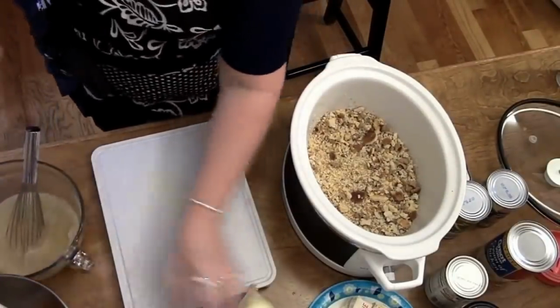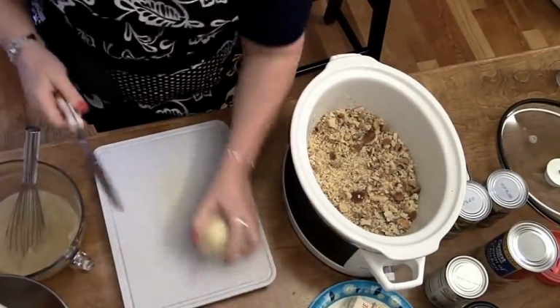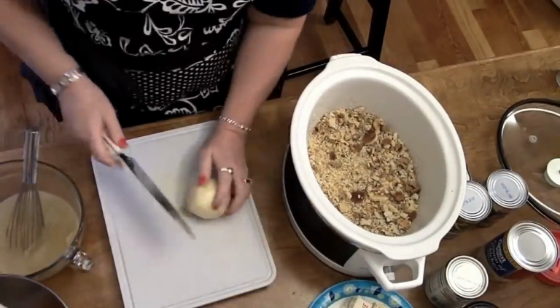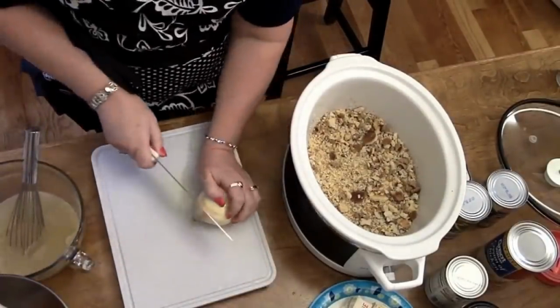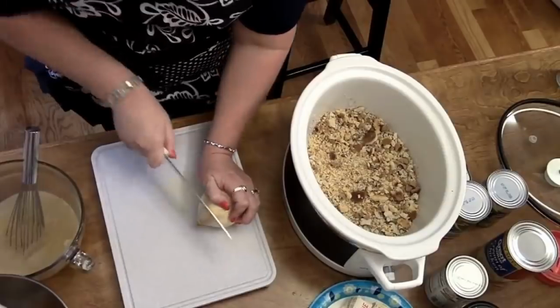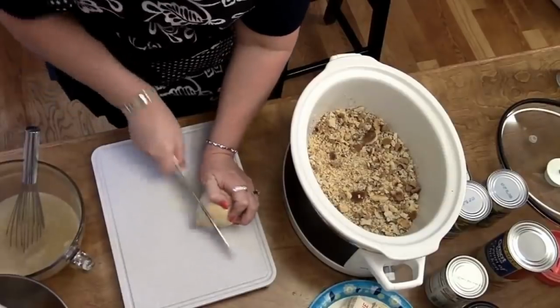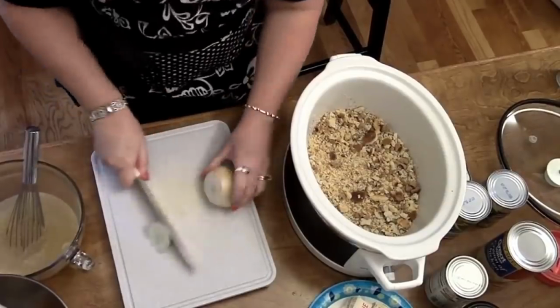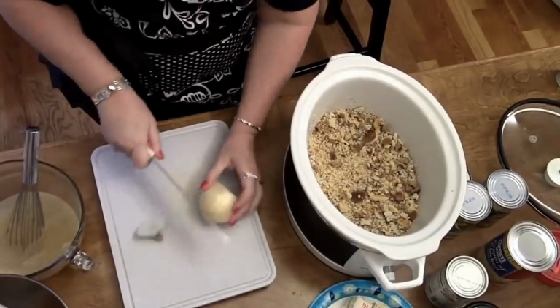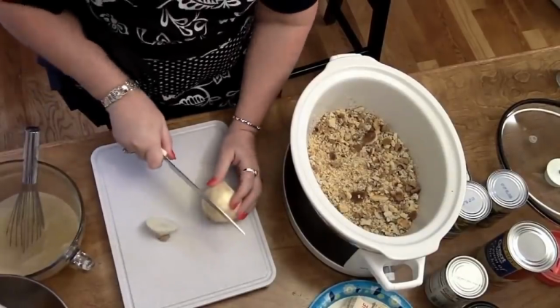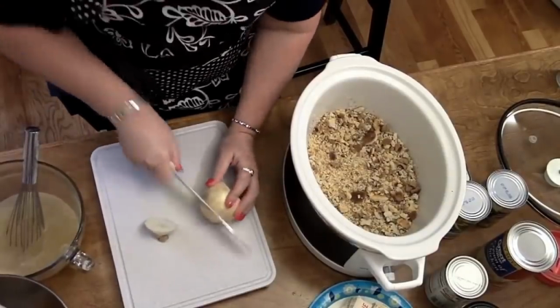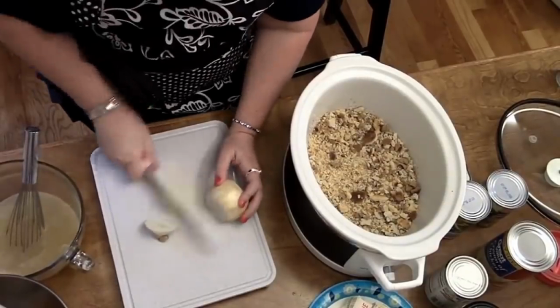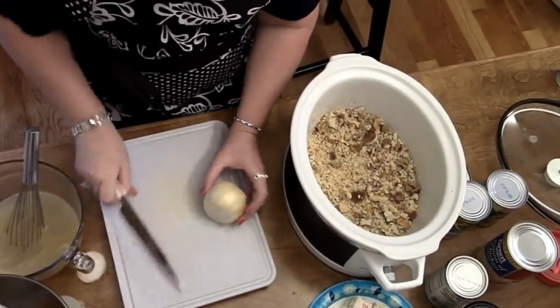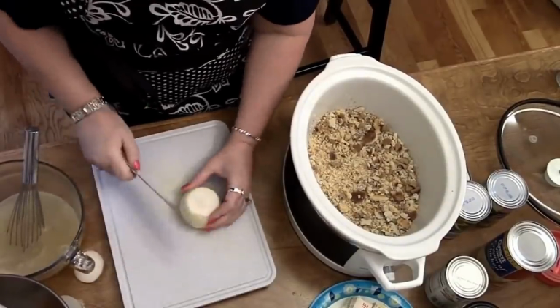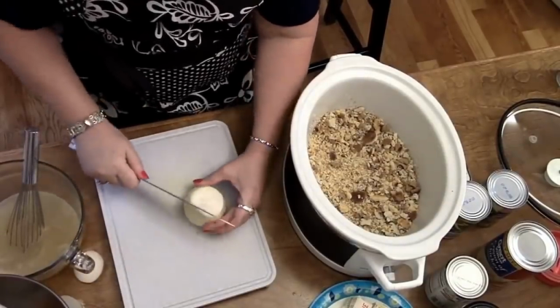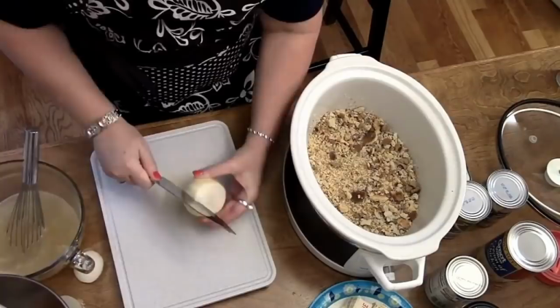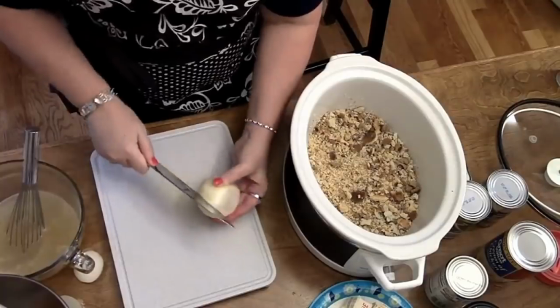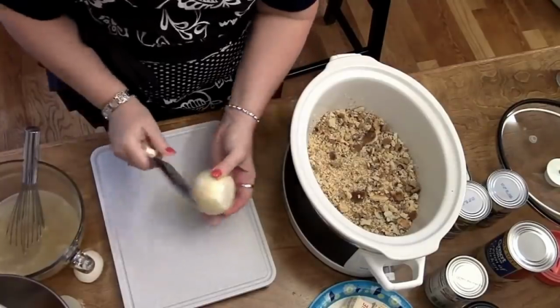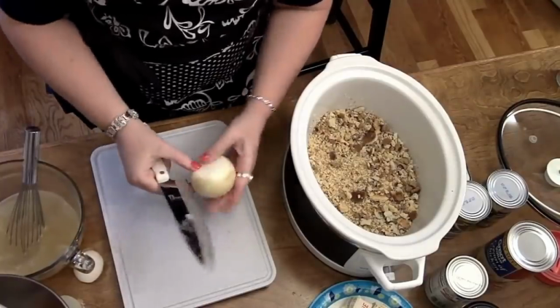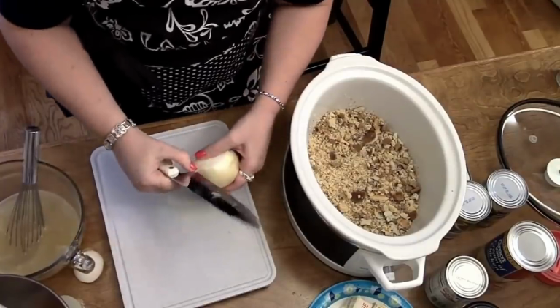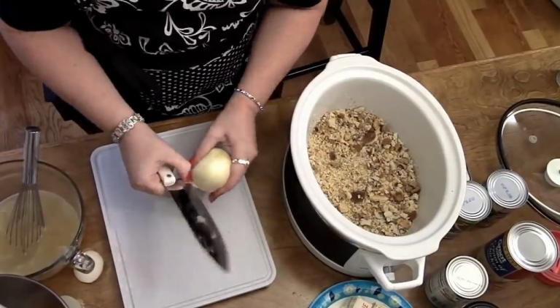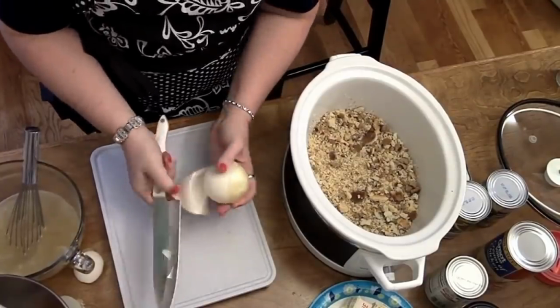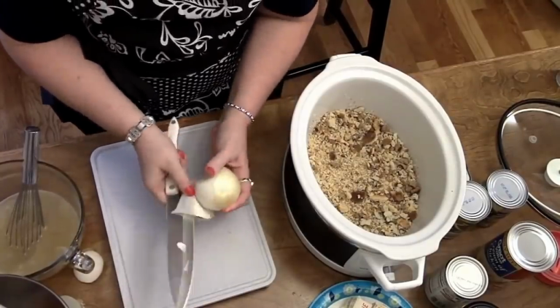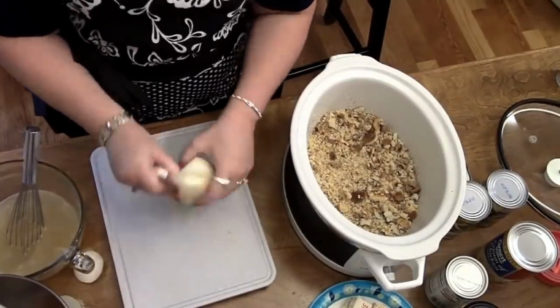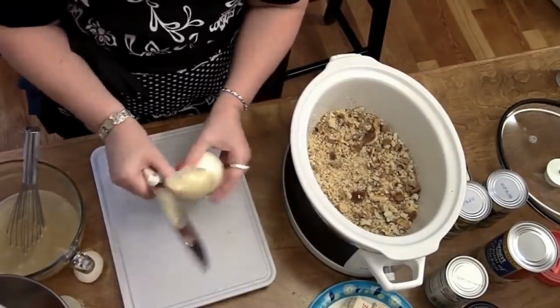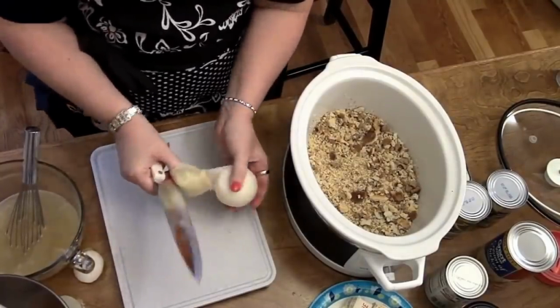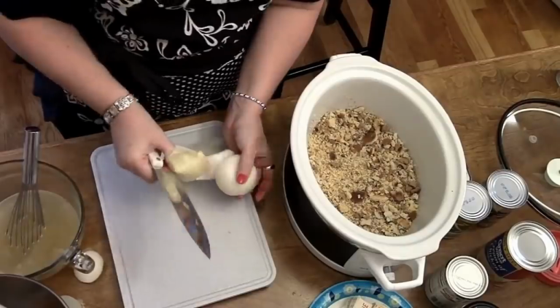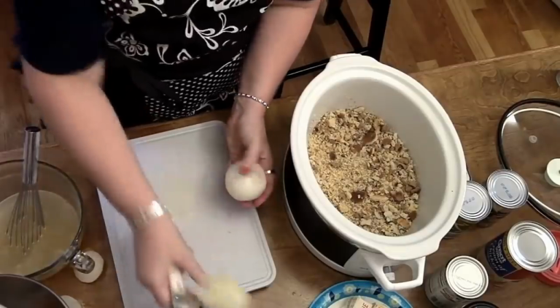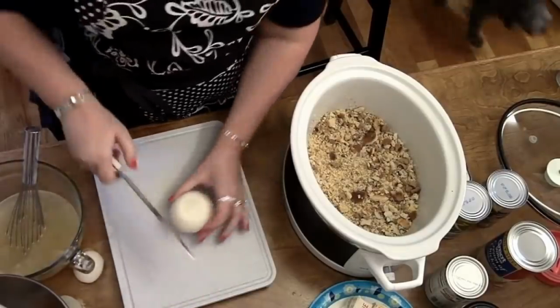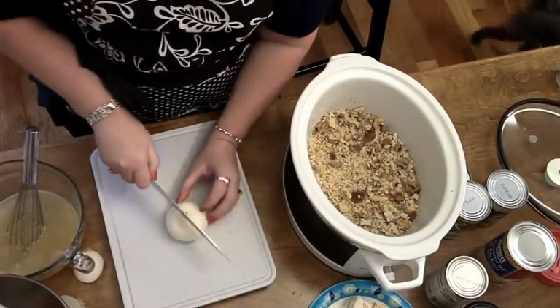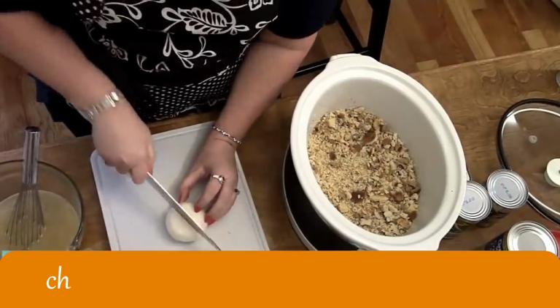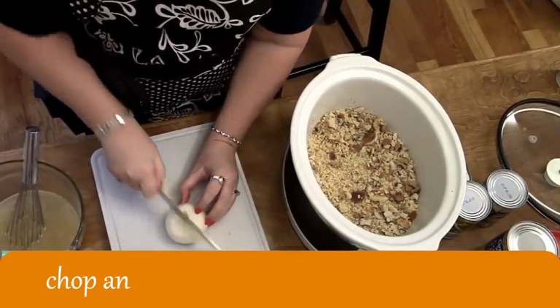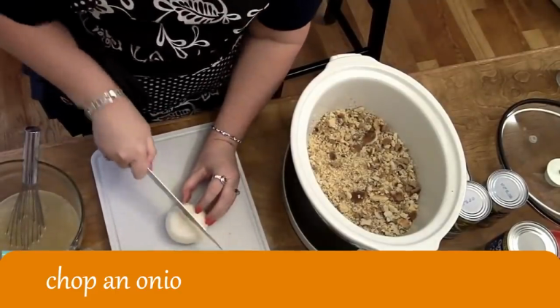We're going to cut up an onion real quick. Amy, will you hand me the celery from the fridge real quick? Got a helper today. Thank you Amy. Alright, I'm going to slice up this onion real quick.